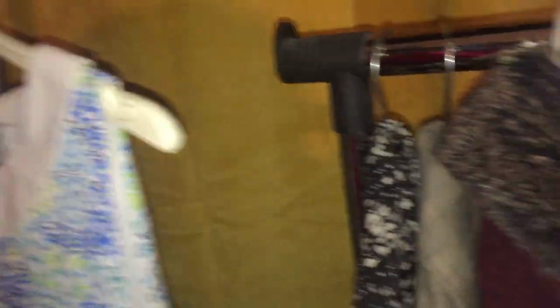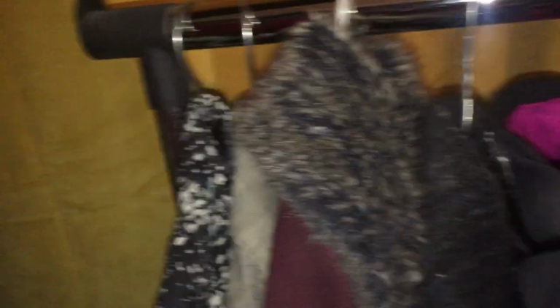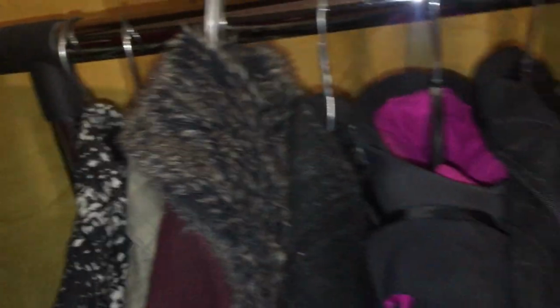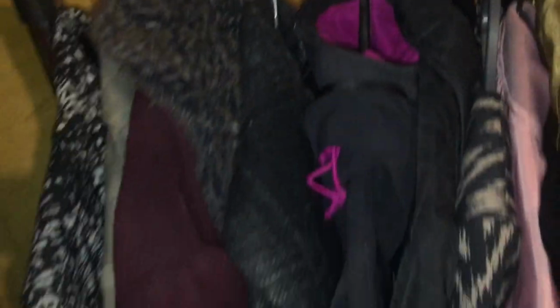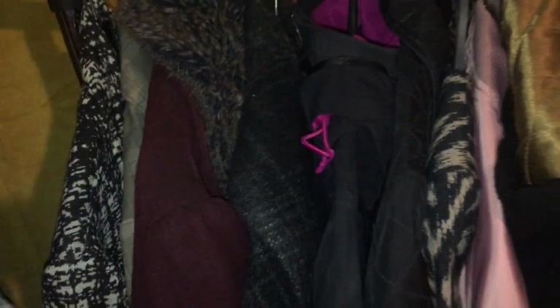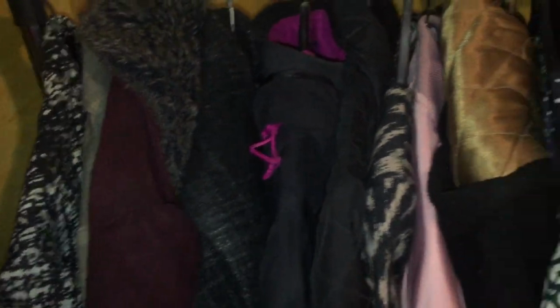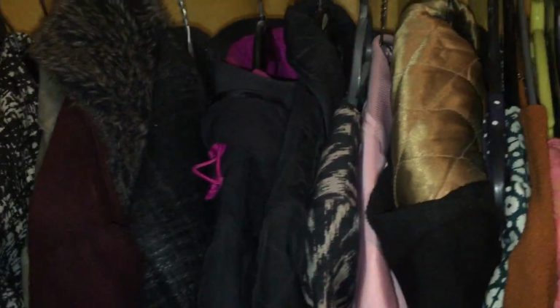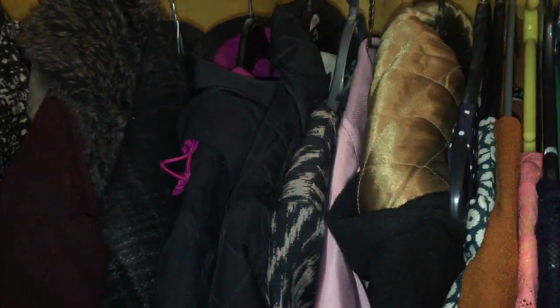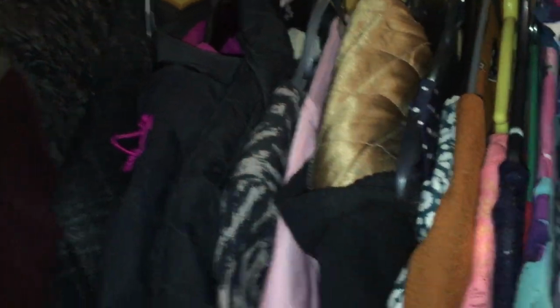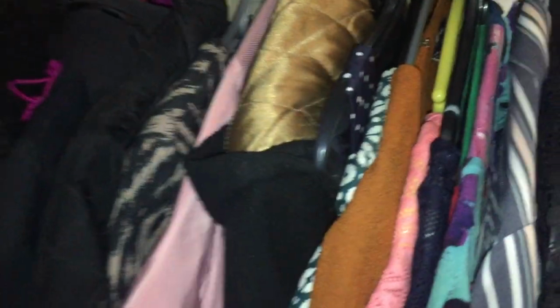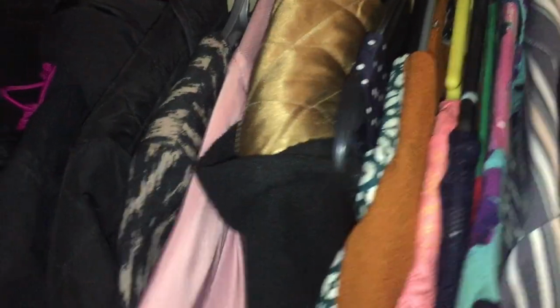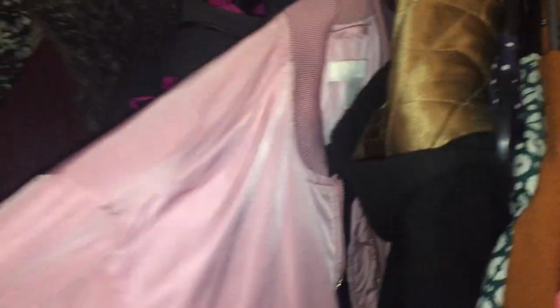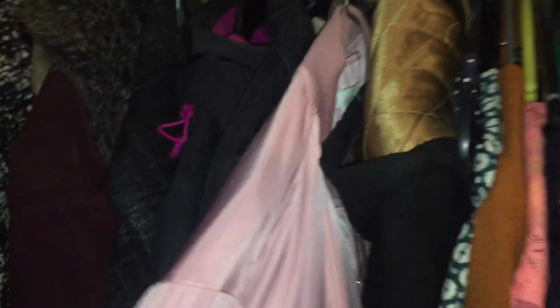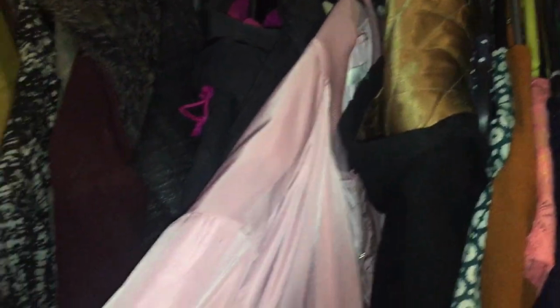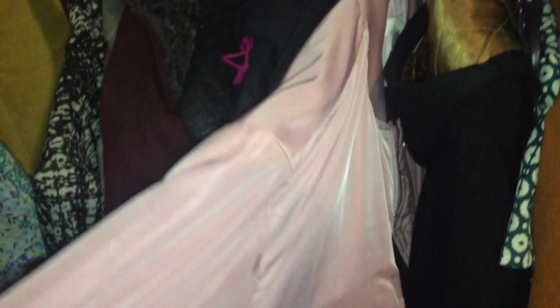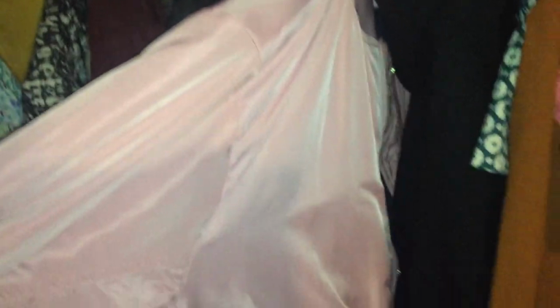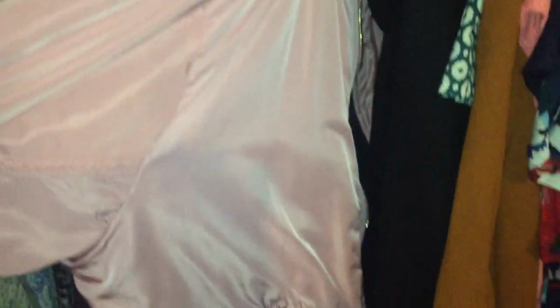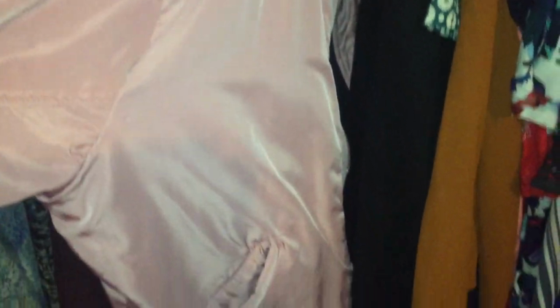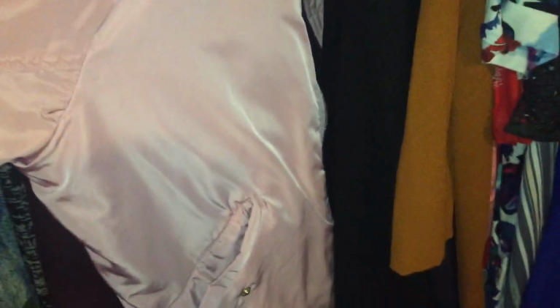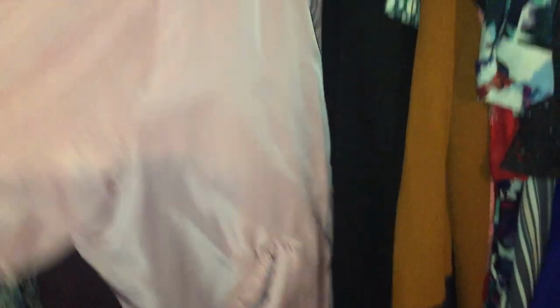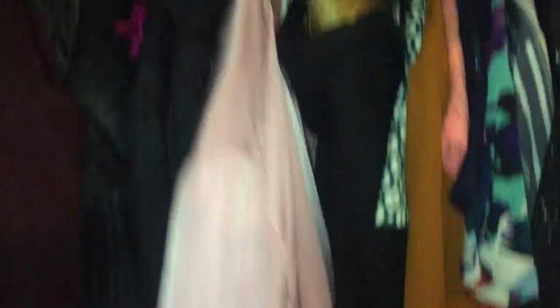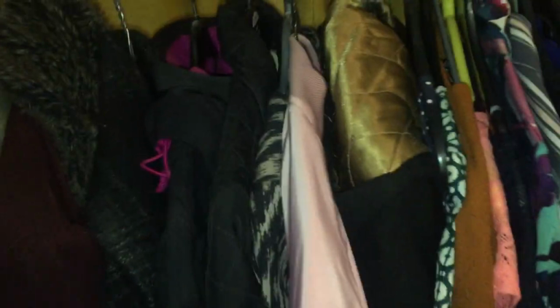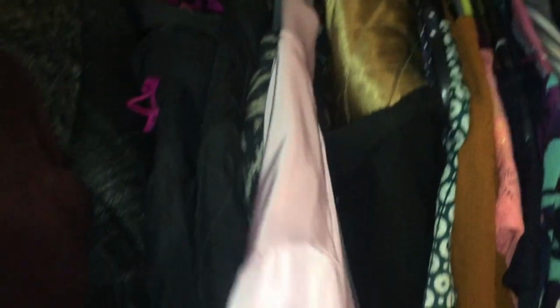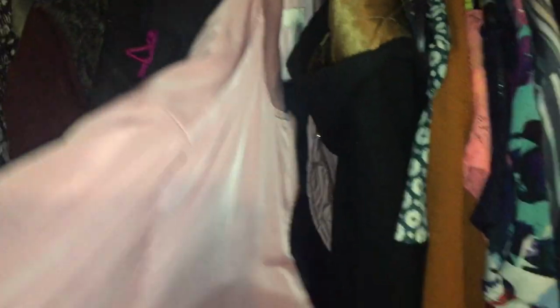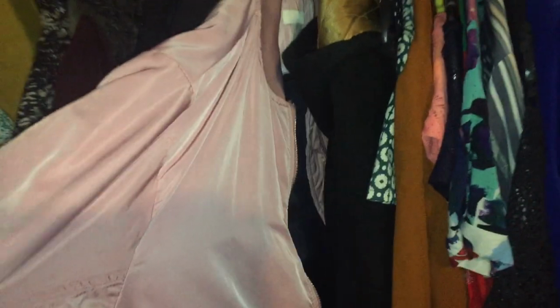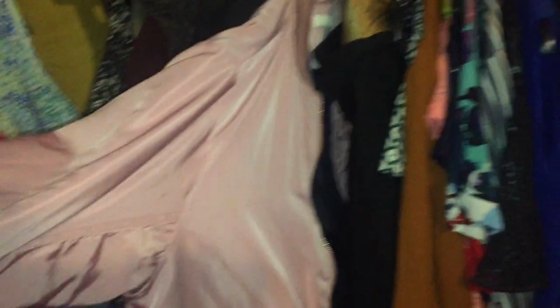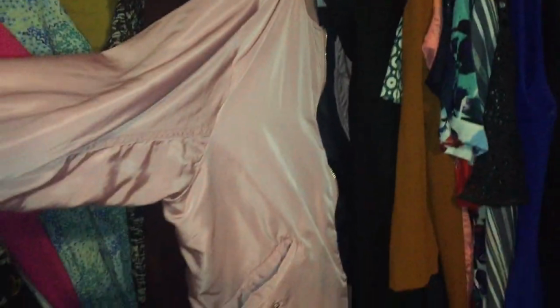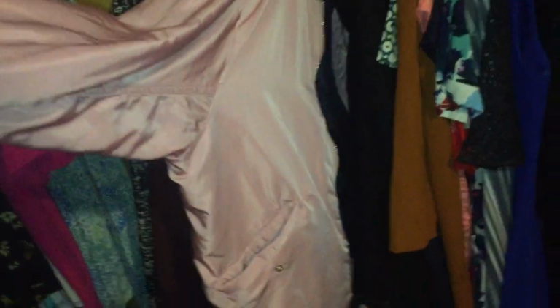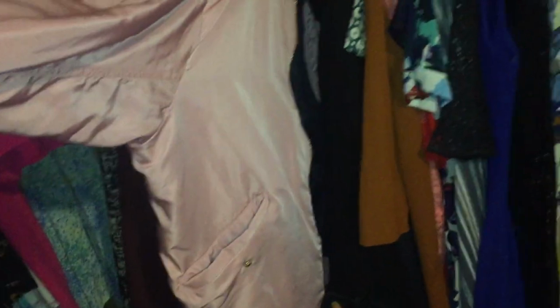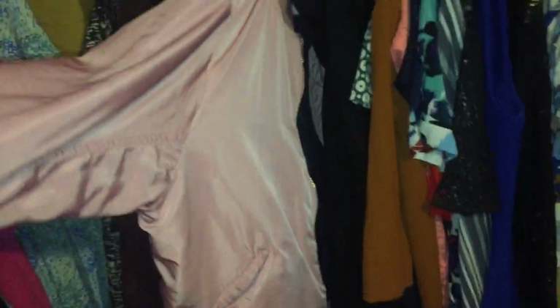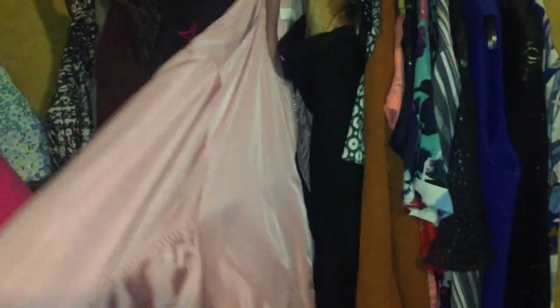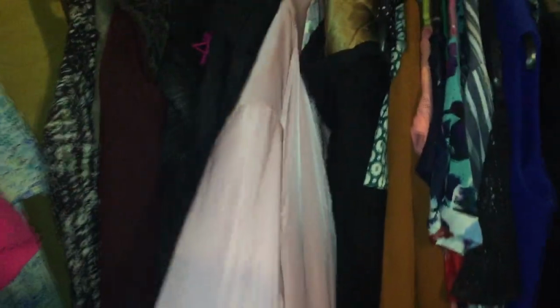Then we have lots of coats, including this relatively new one — I think I got it autumn last year. It's a bomber jacket from H&M and it's kind of in that millennial pink.